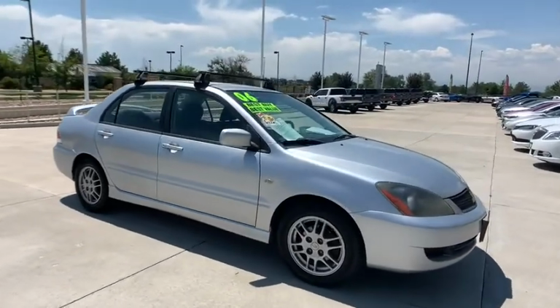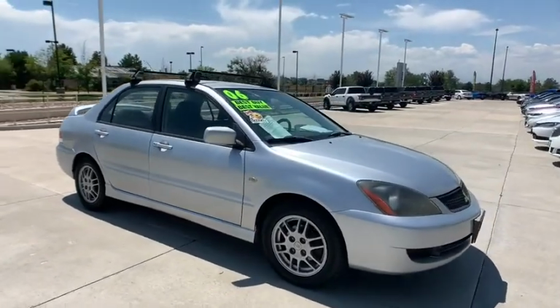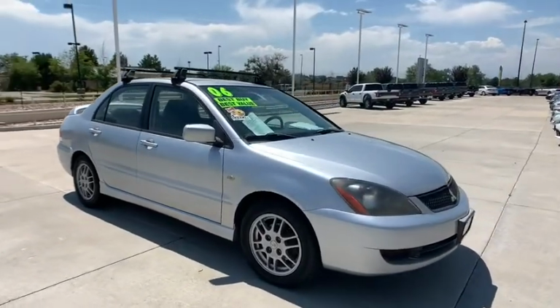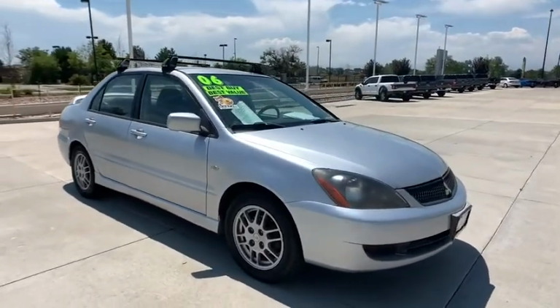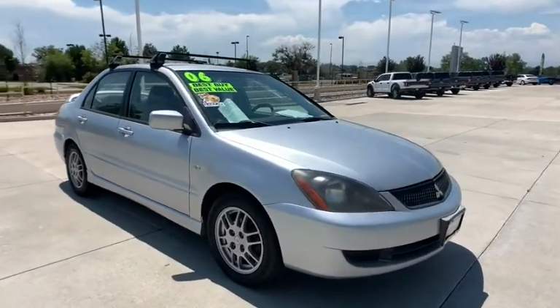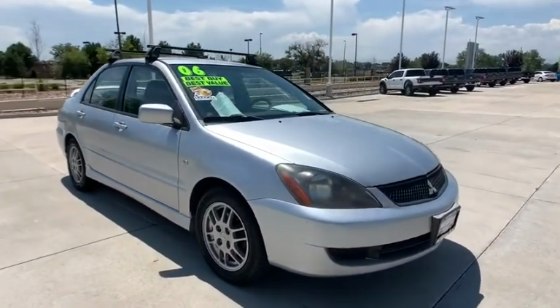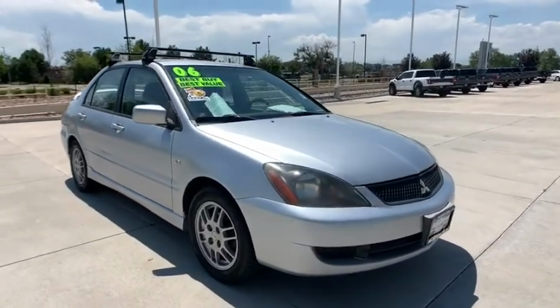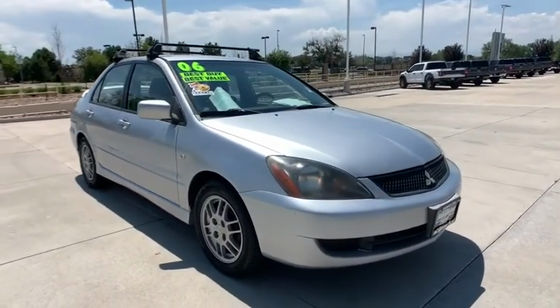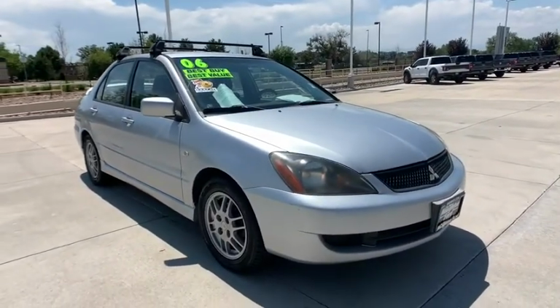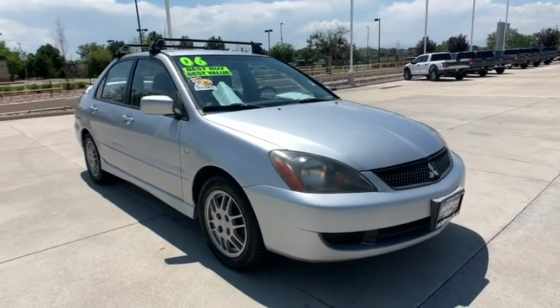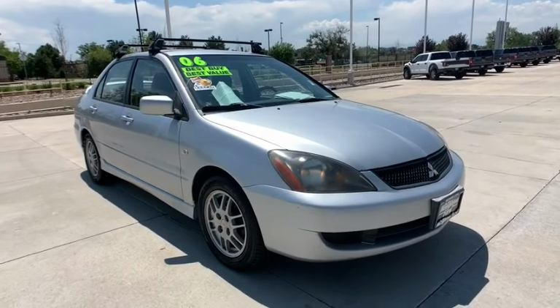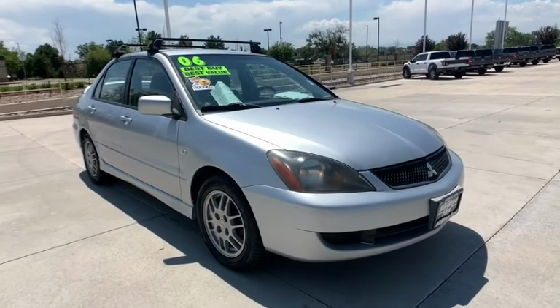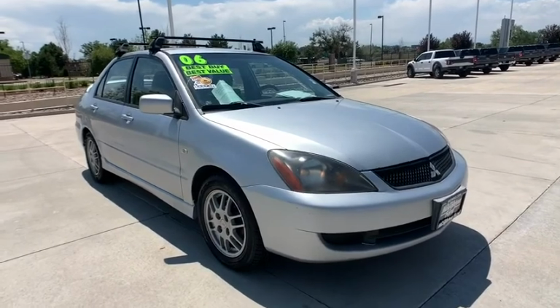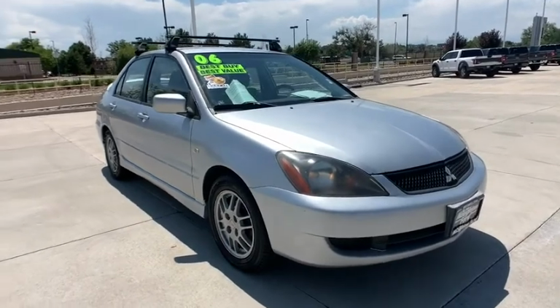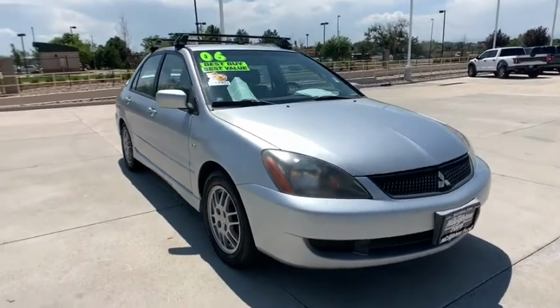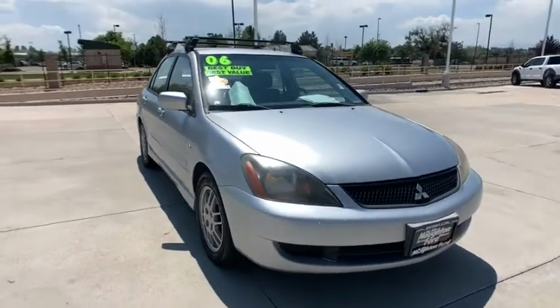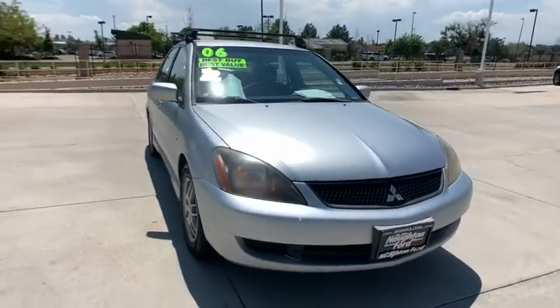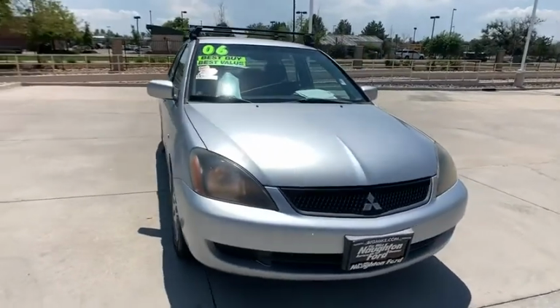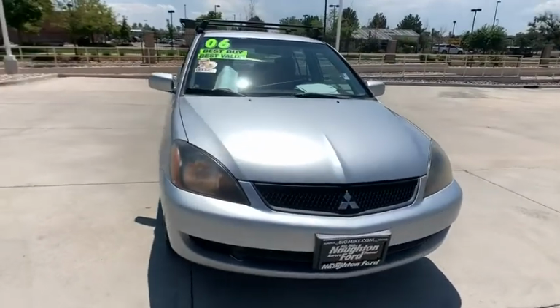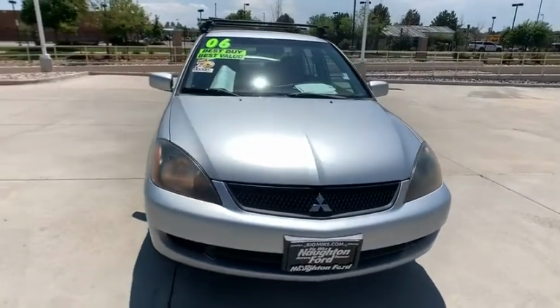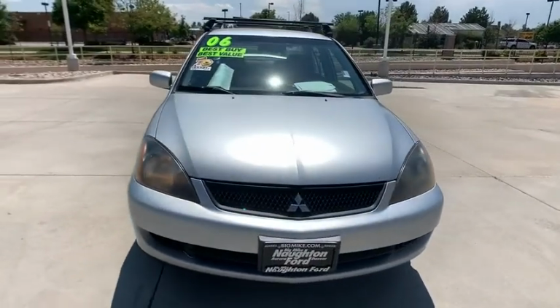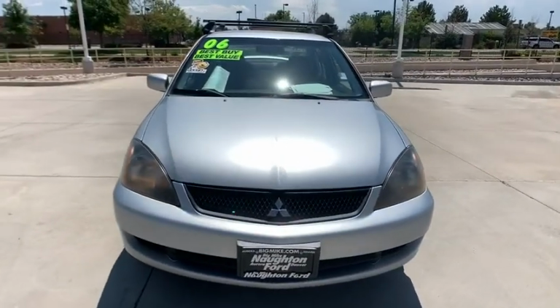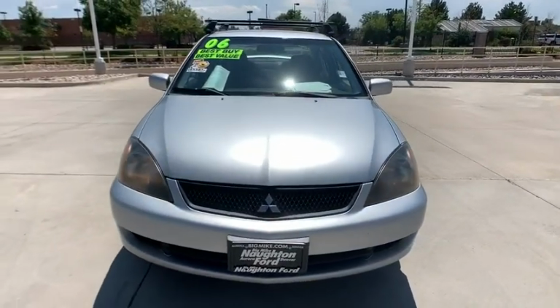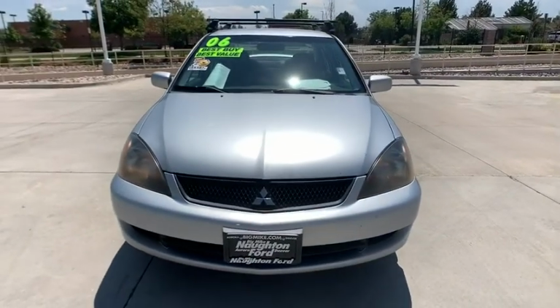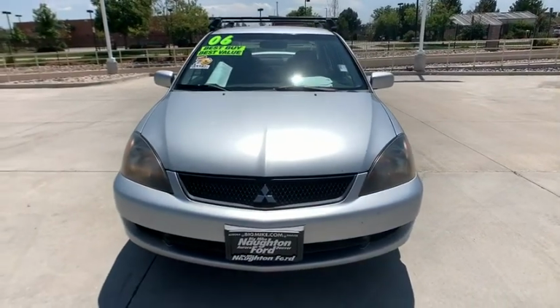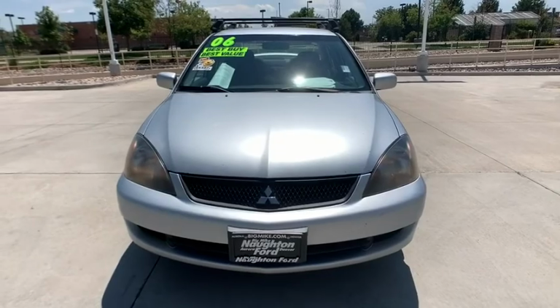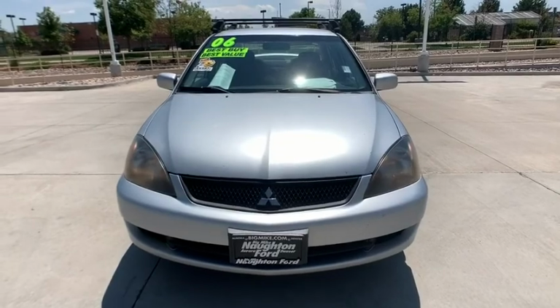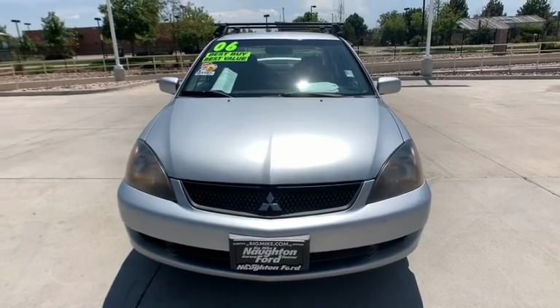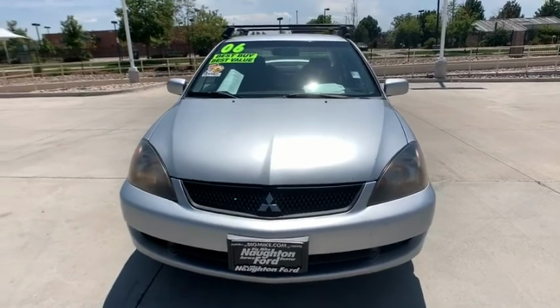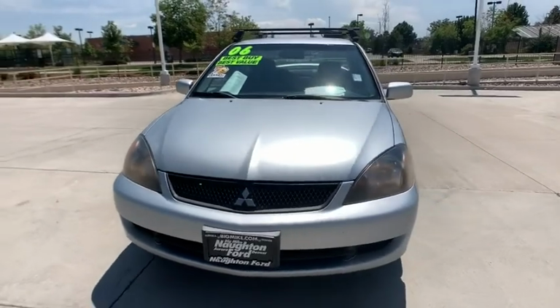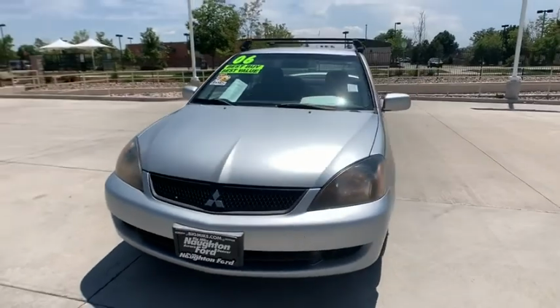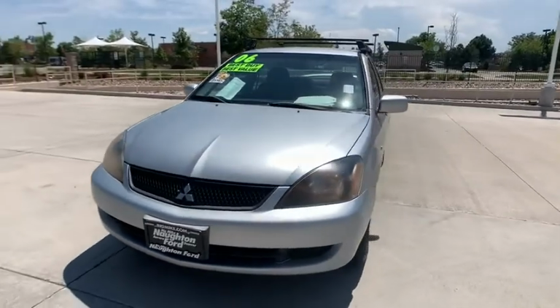Front bucket seats, tilt steering wheel, driver vanity mirror, front reading lamps, passenger vanity mirror, power equipment group, speed control, rear spoiler, four-piece floor mat set.